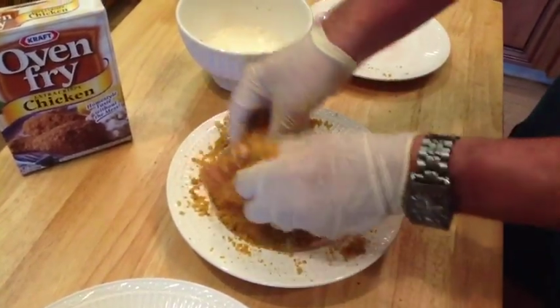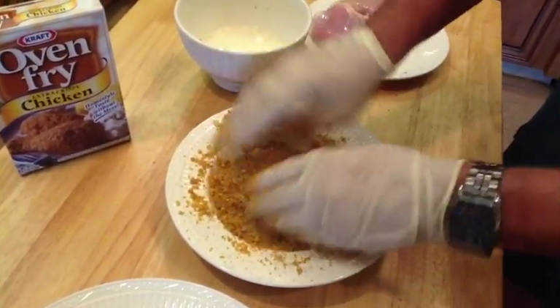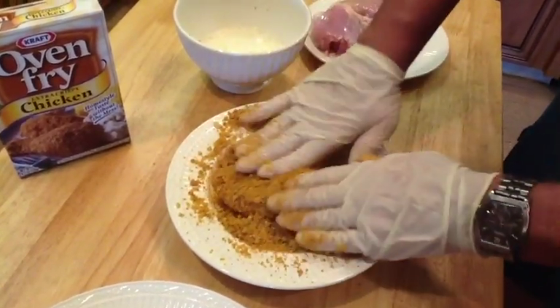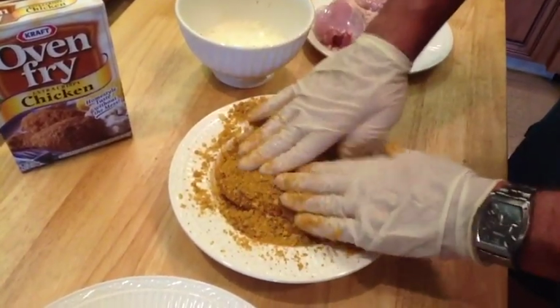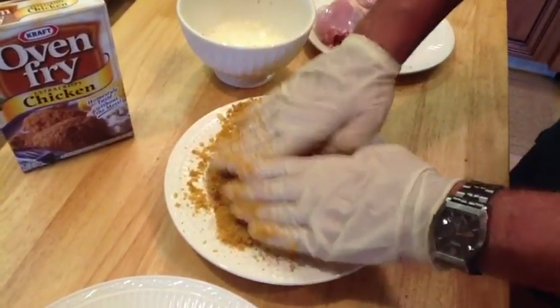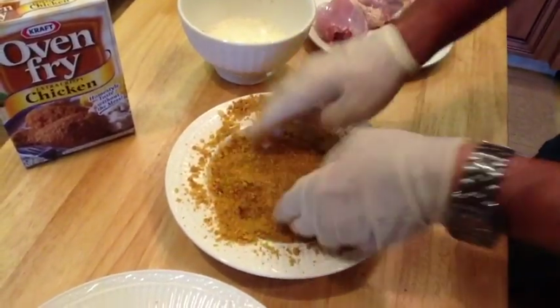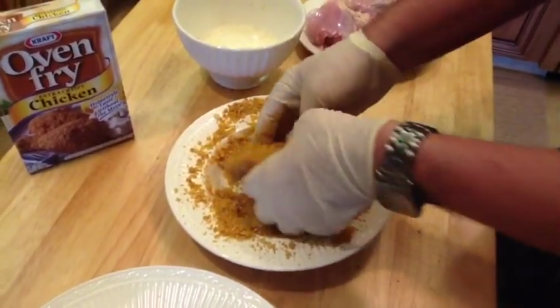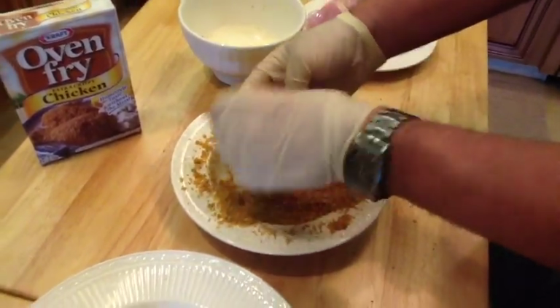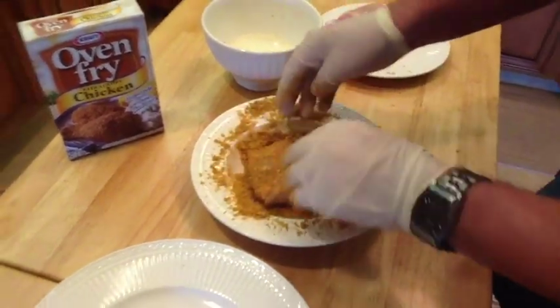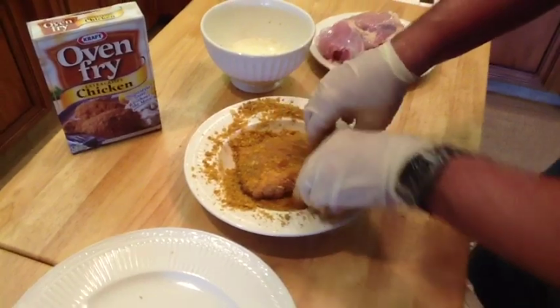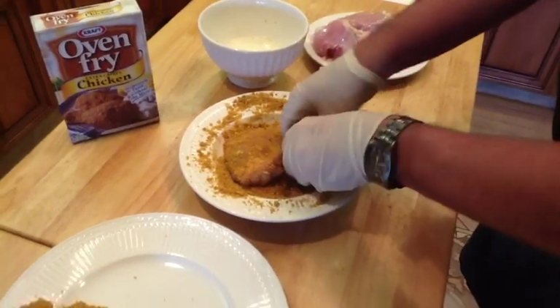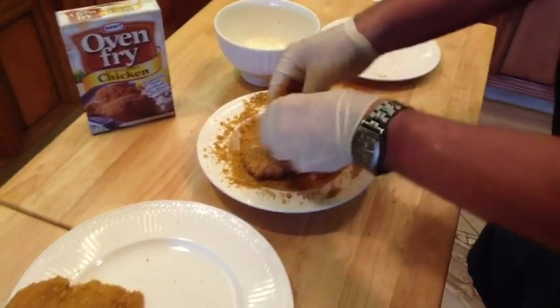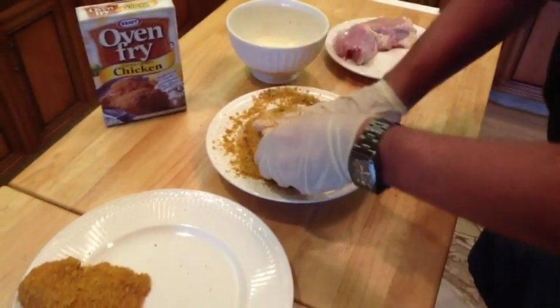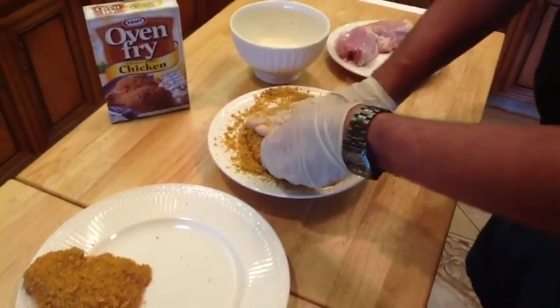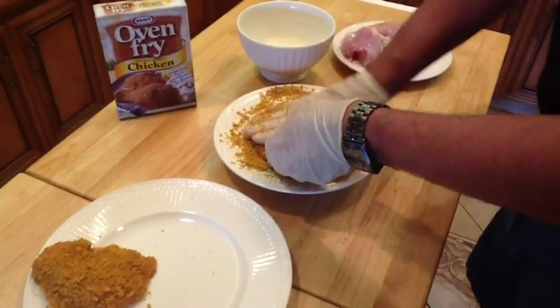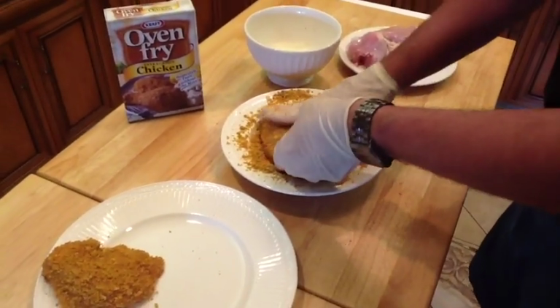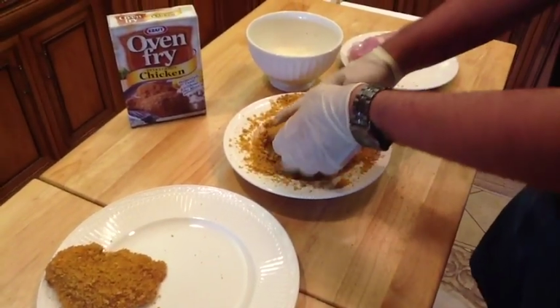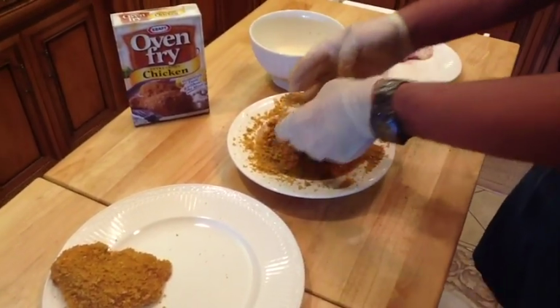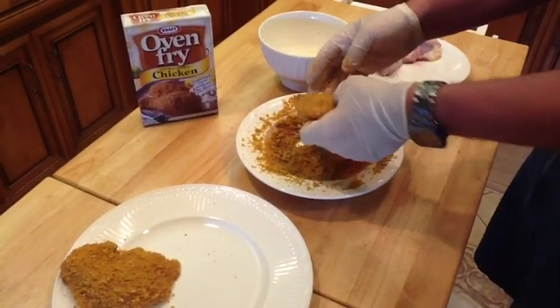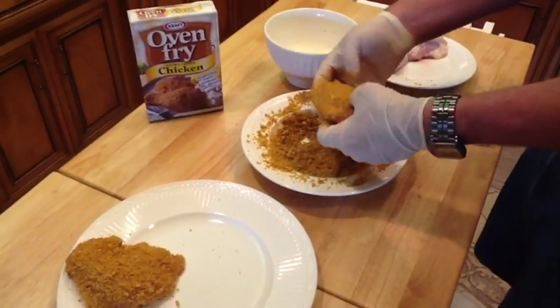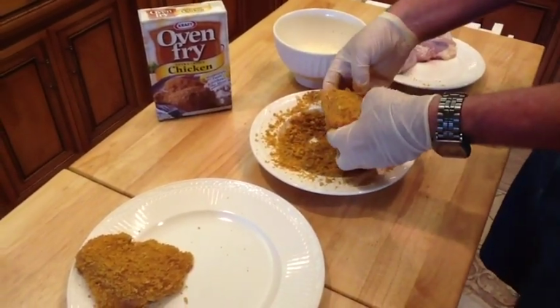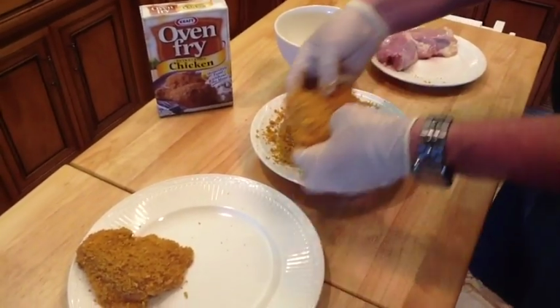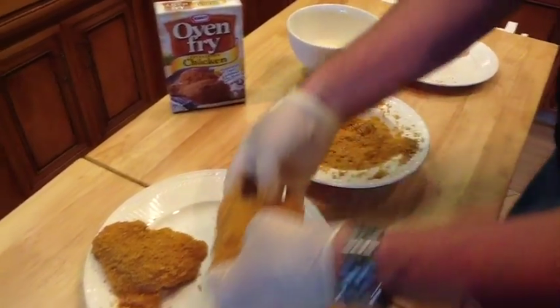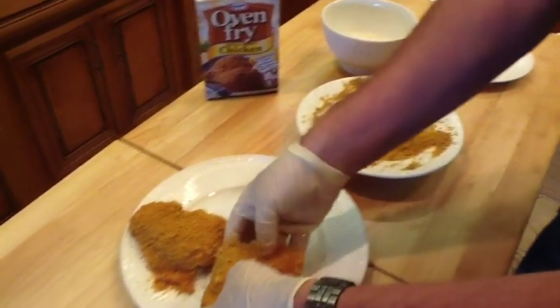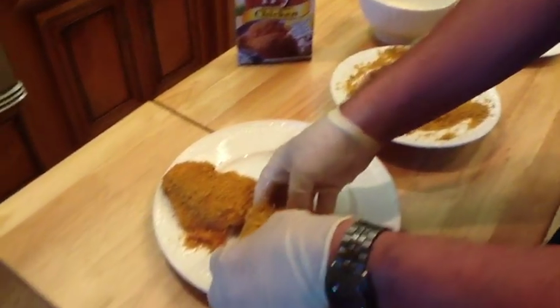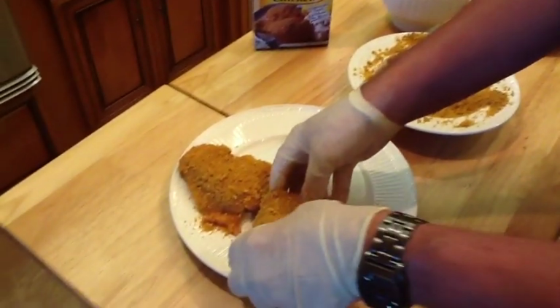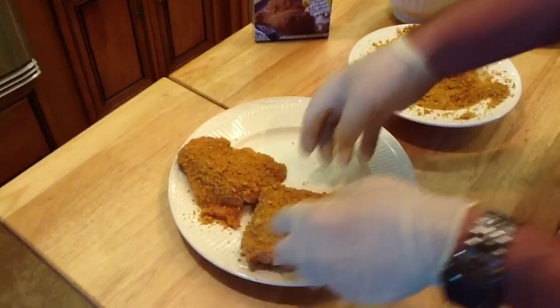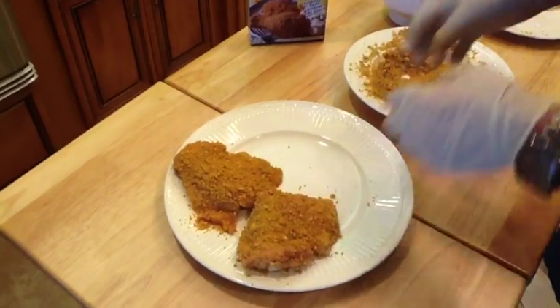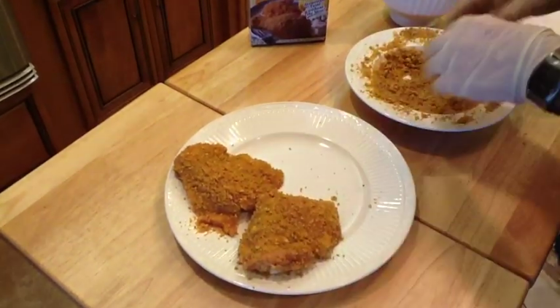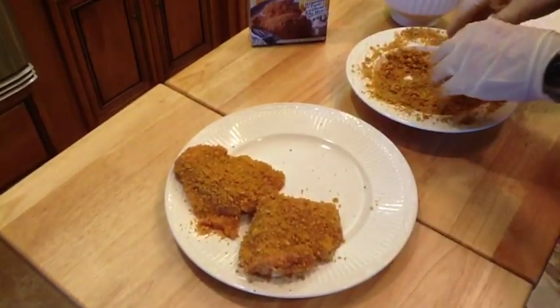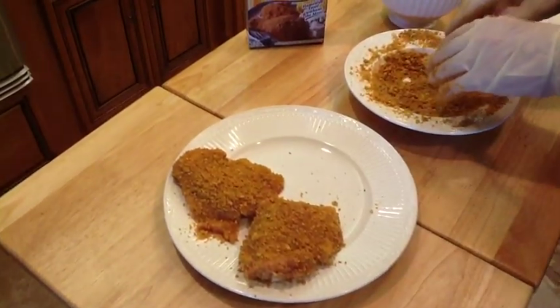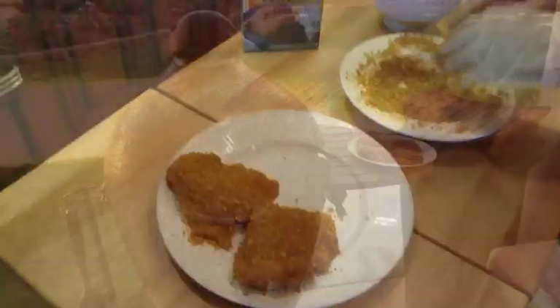It's amazing how tasty this is. It's very crispy, very tasty. It cooks for about 40 minutes in the Komodo Kamado and it's really good.